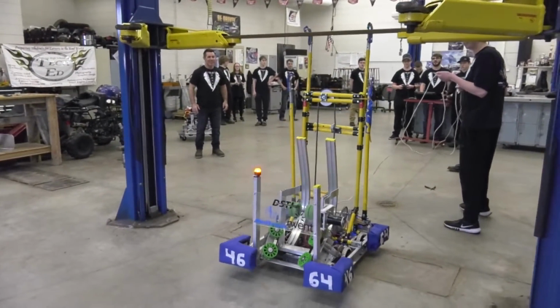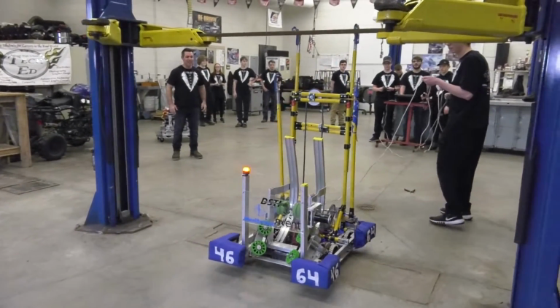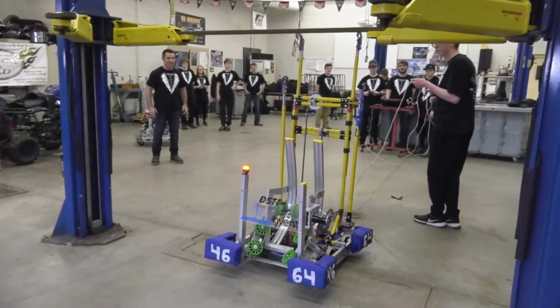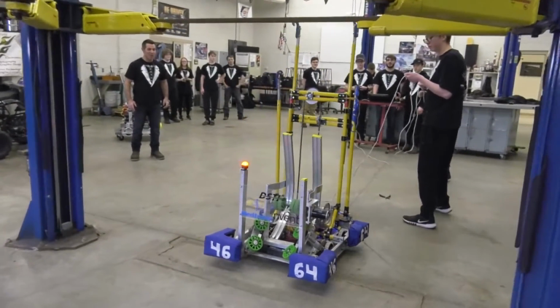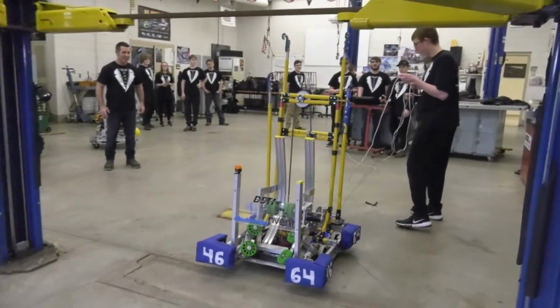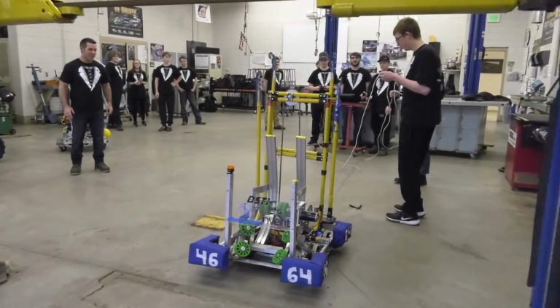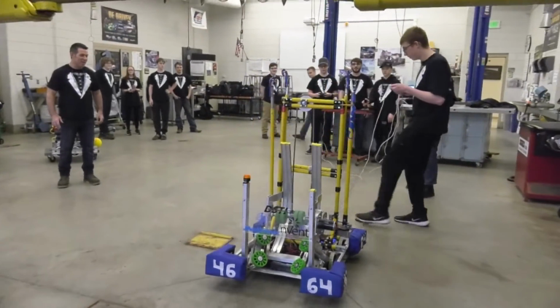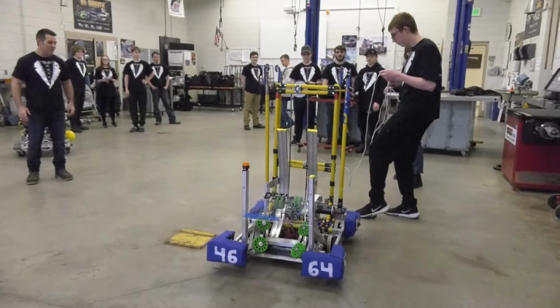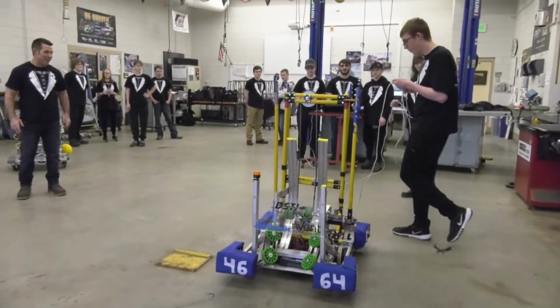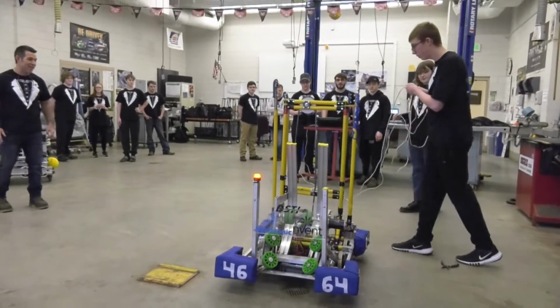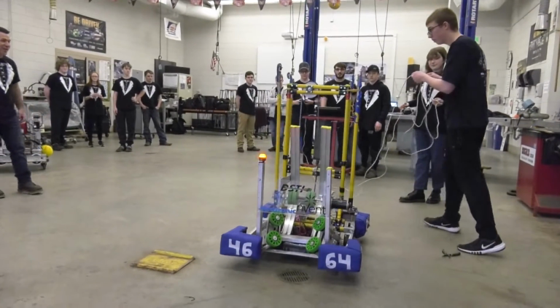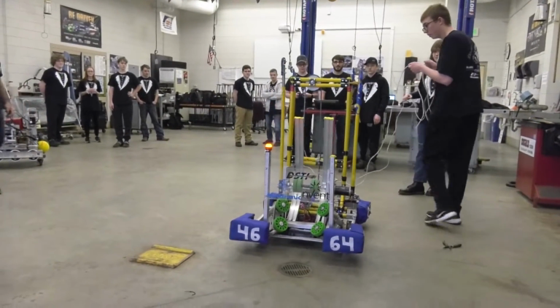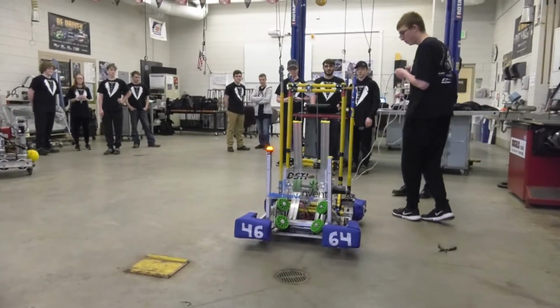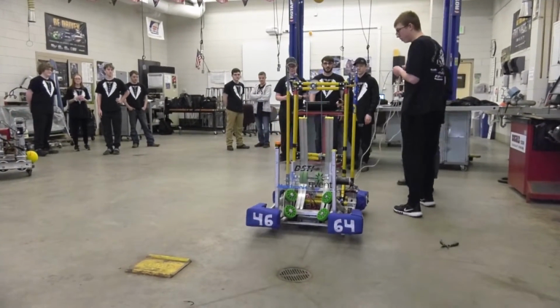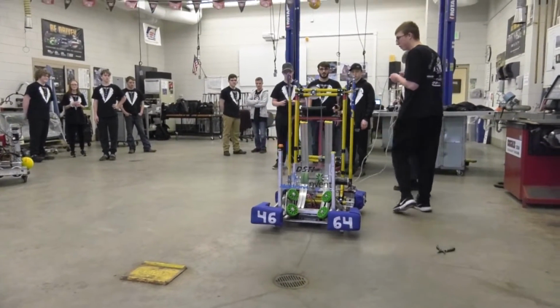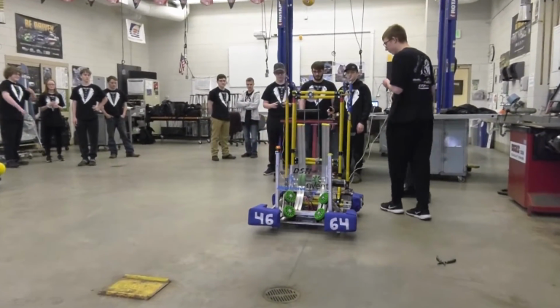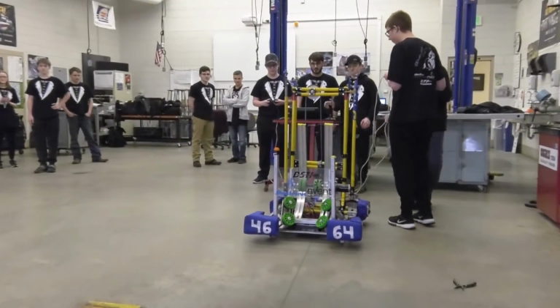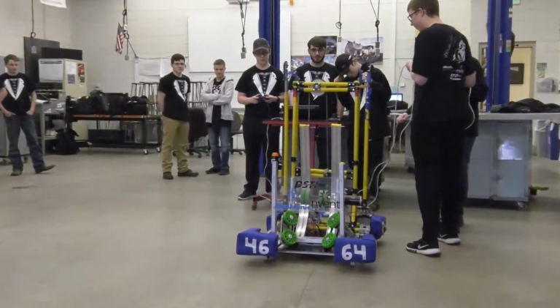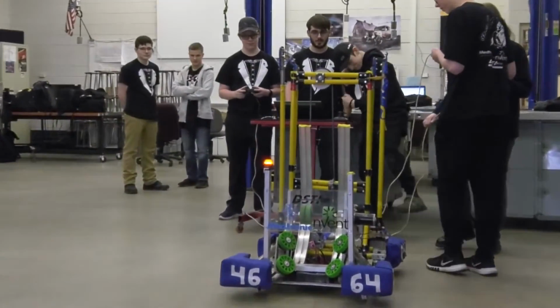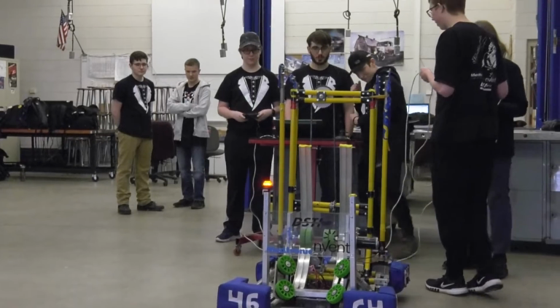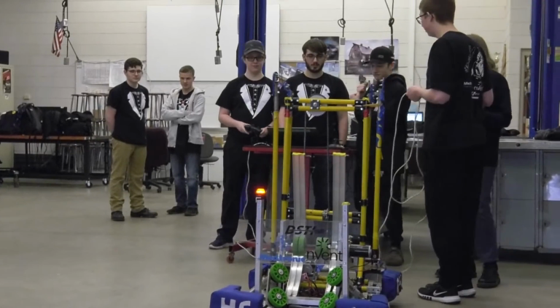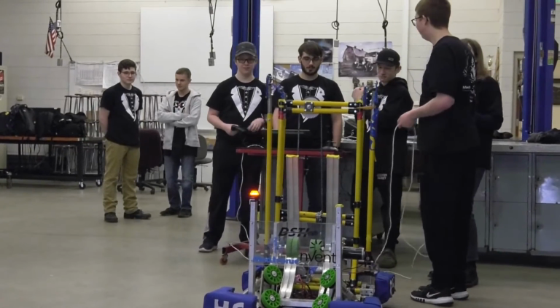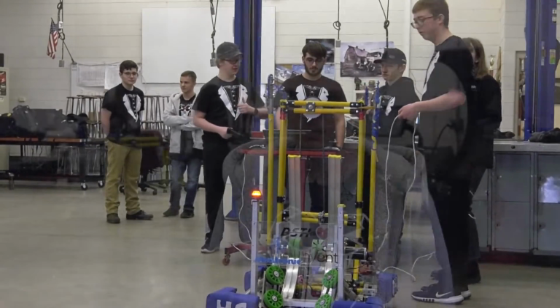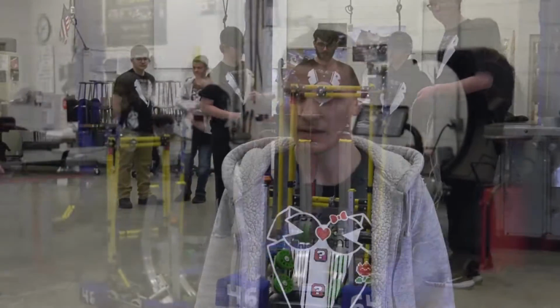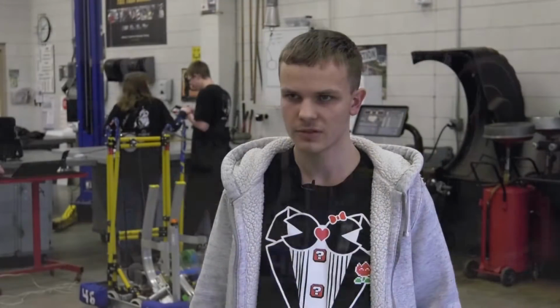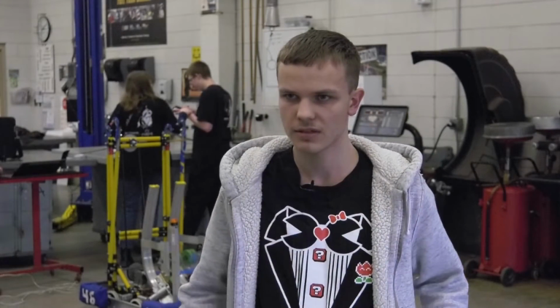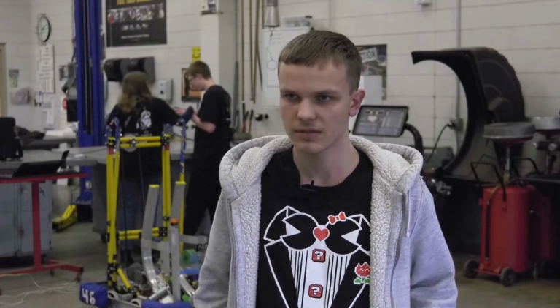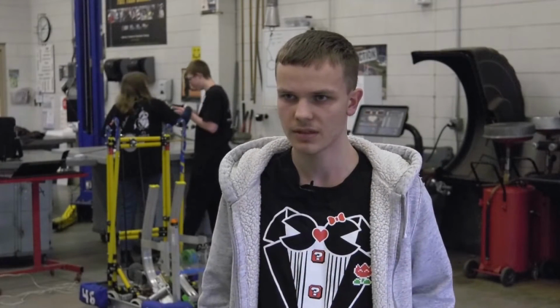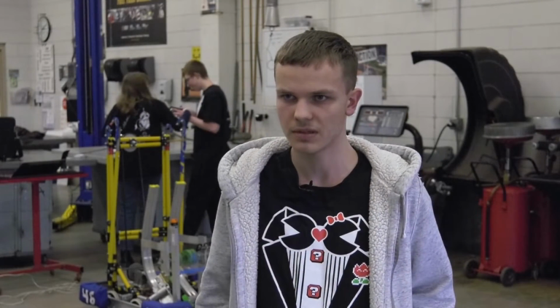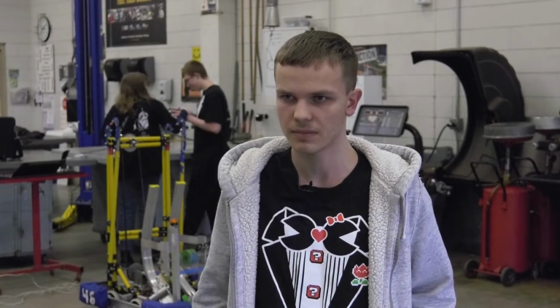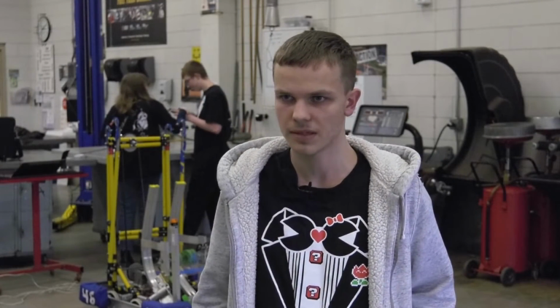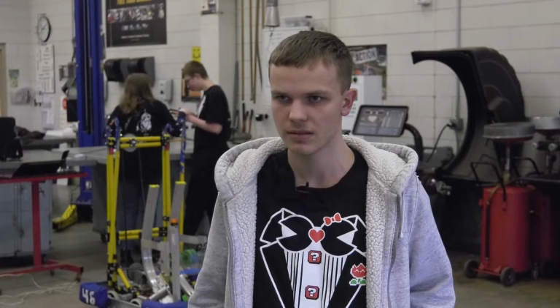I might do something along the lines of college where I do a lot of stuff like this at home. I usually fix tractors and stuff, and I build mini bikes and stuff.